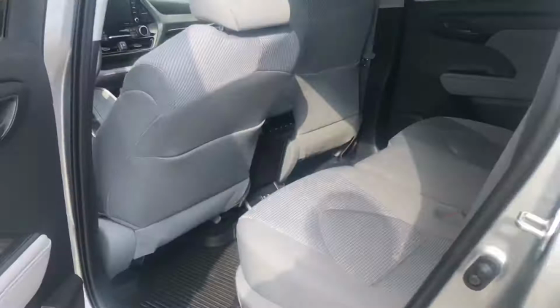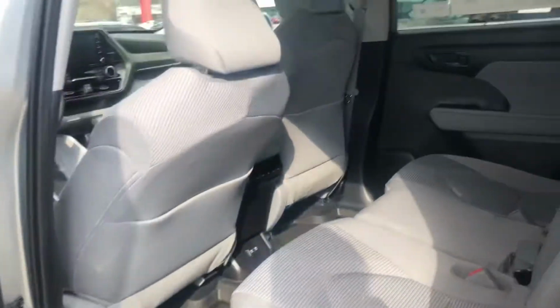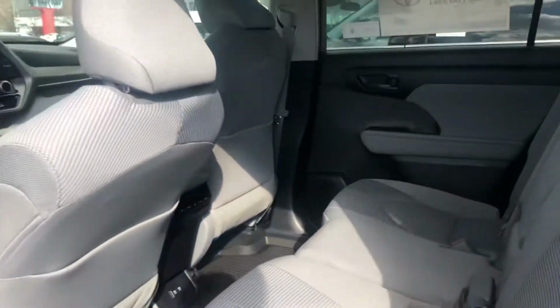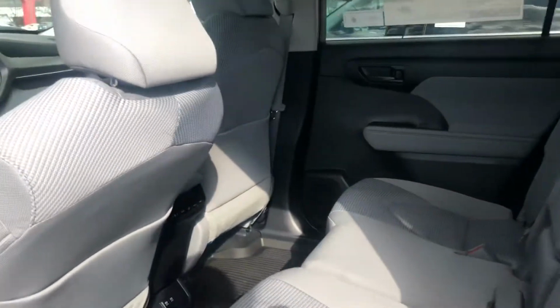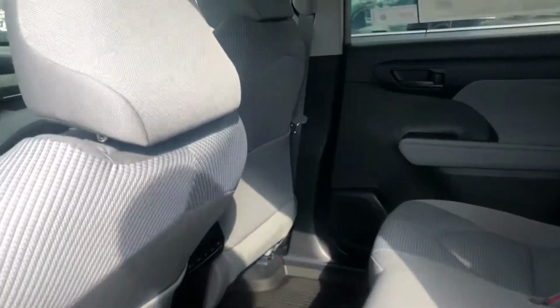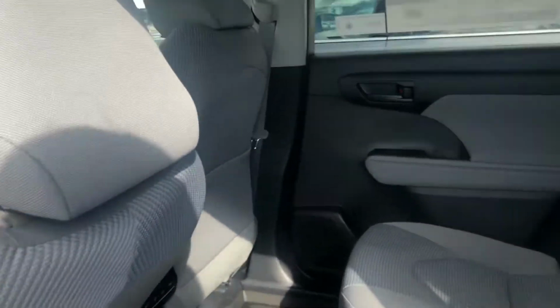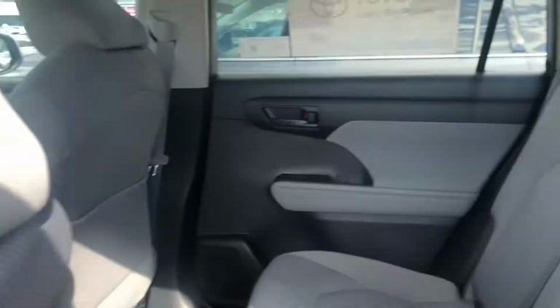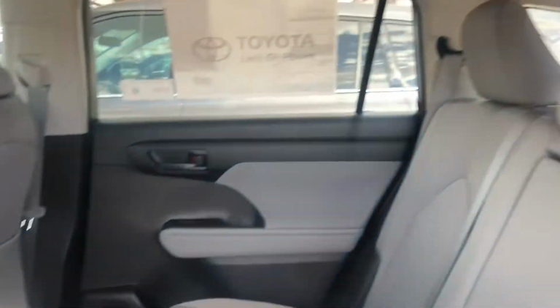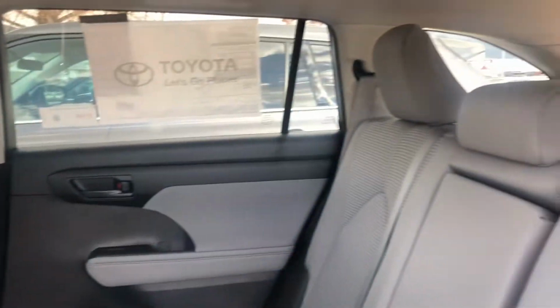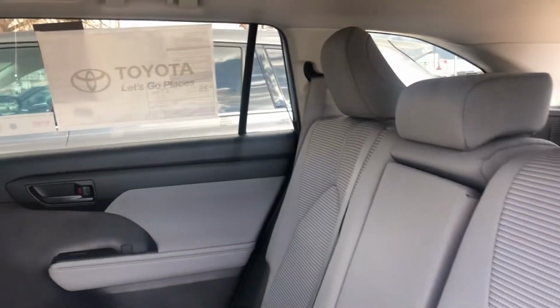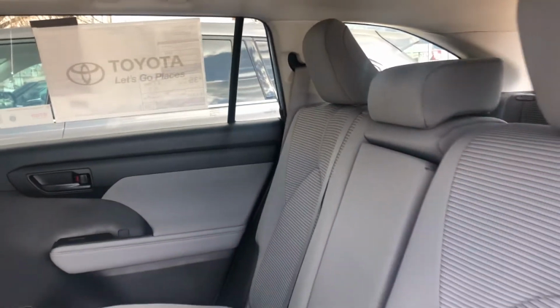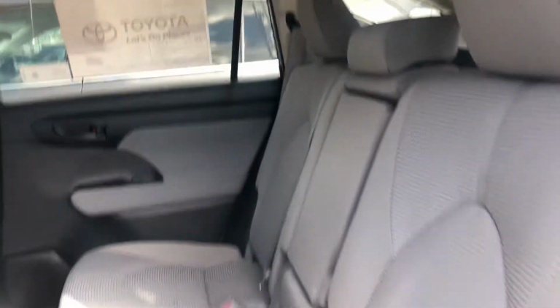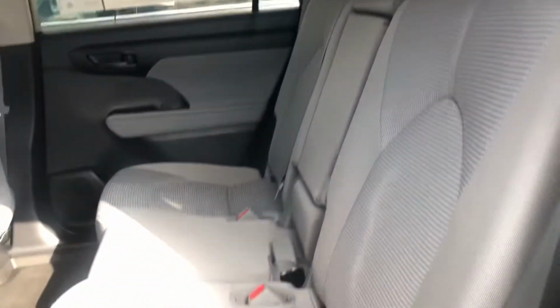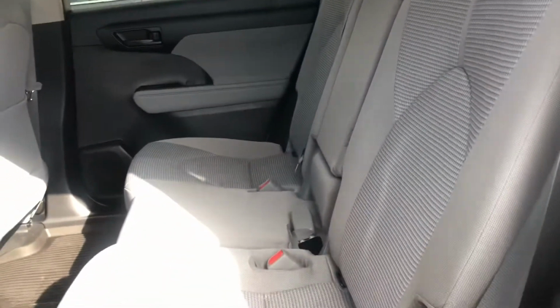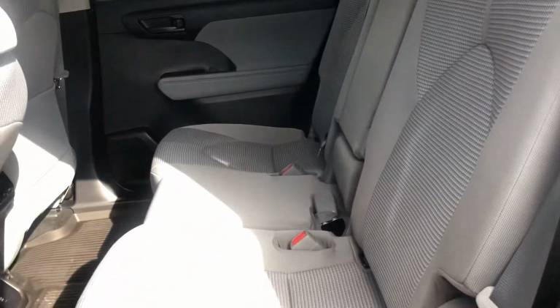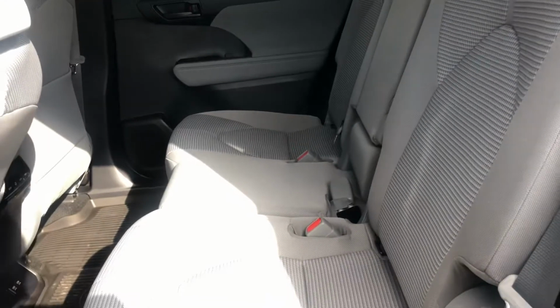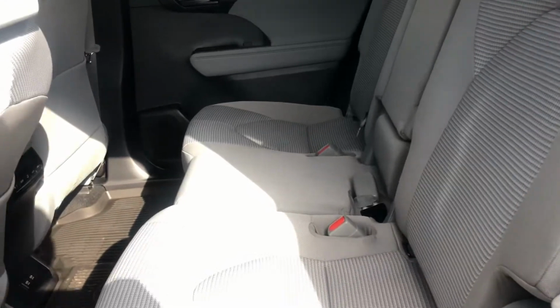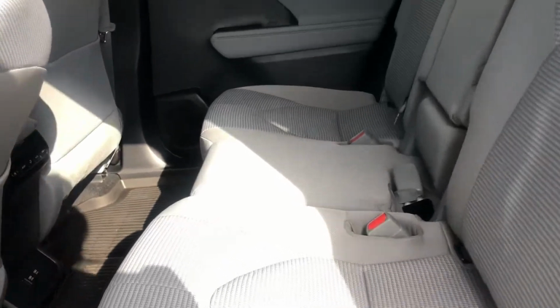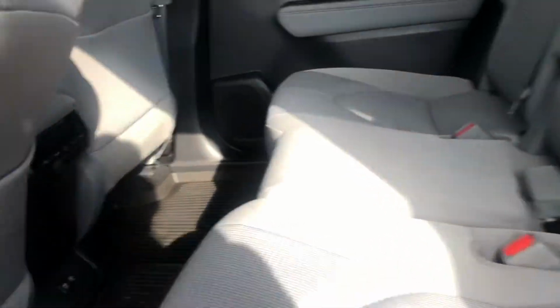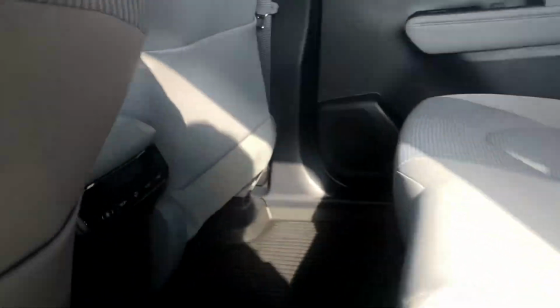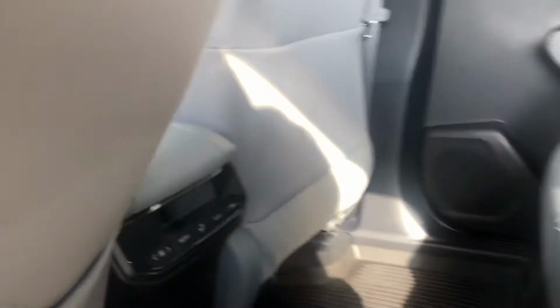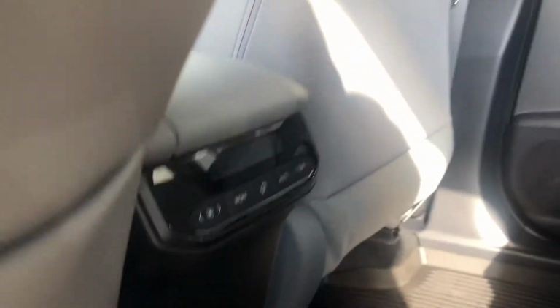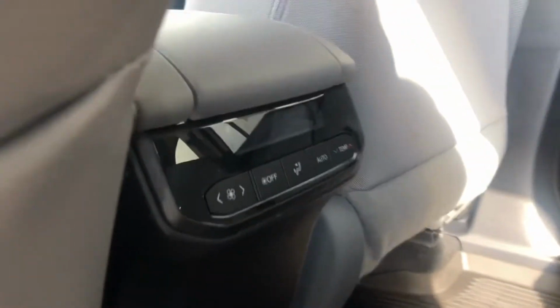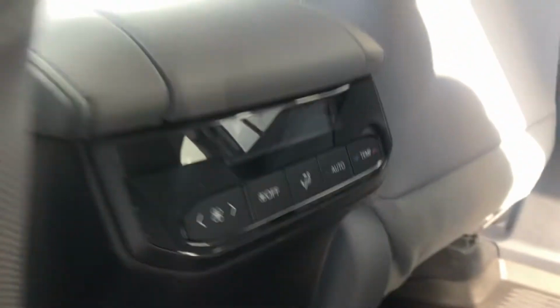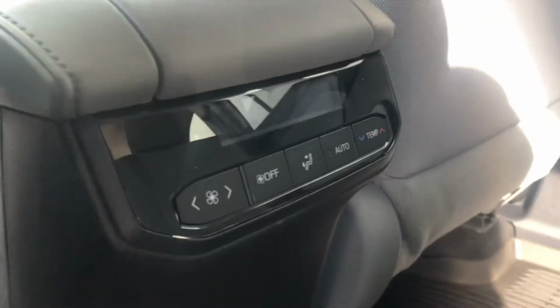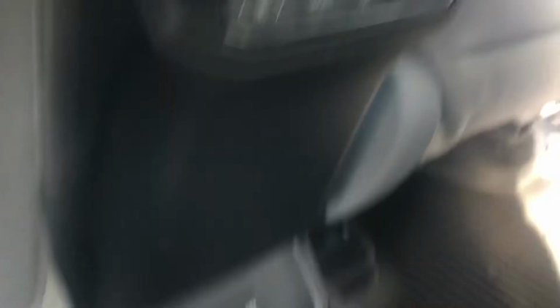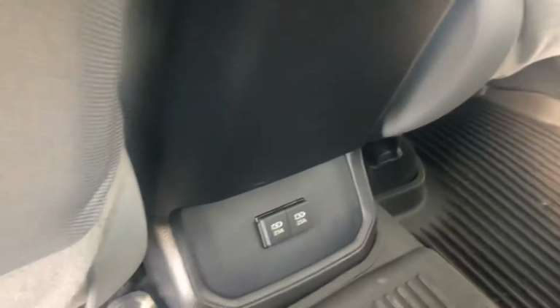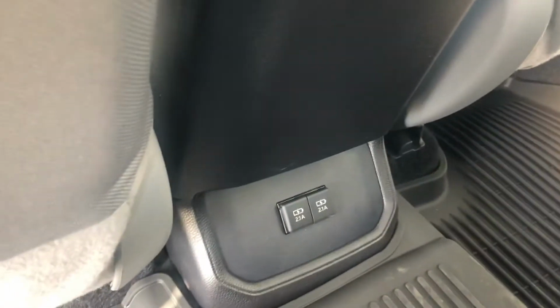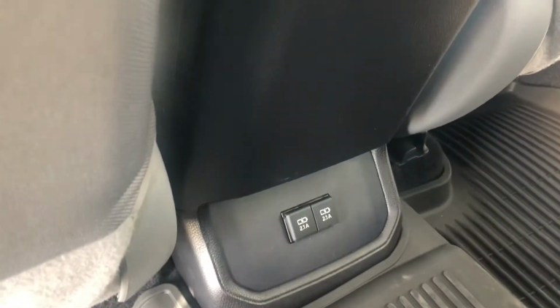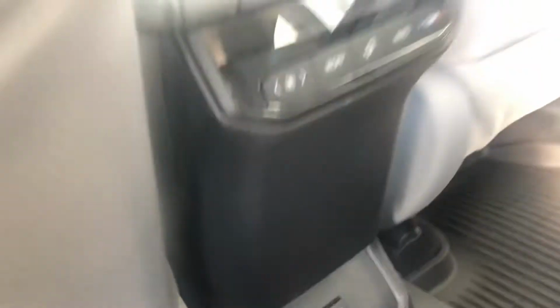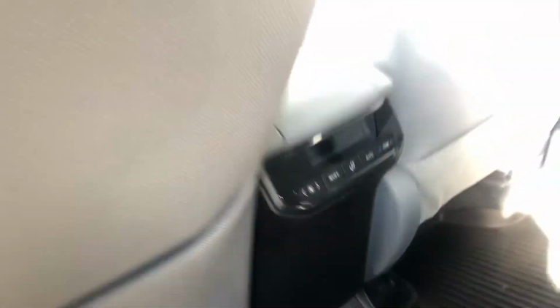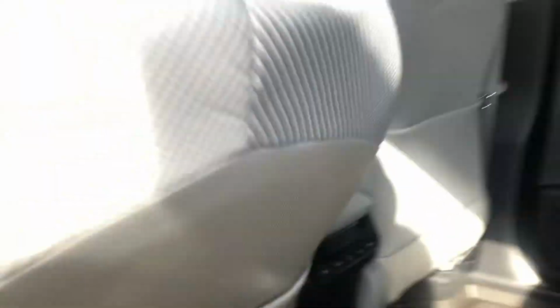Onto the back seats, you've got lots of leg and knee room for your passengers. You can lay these seats flat for extra storage space. Your passengers can adjust their own temperature, and there are two USB inputs back here as well.